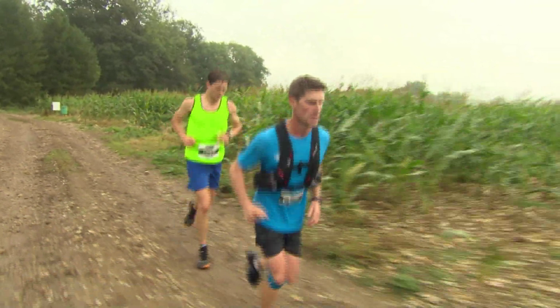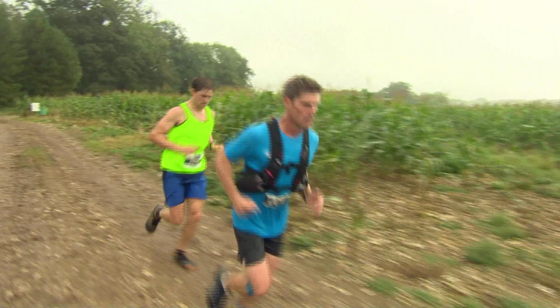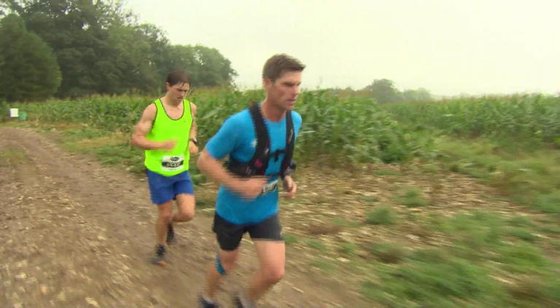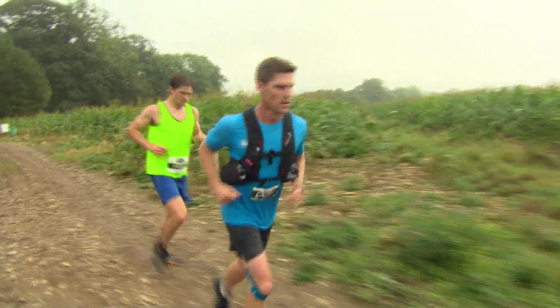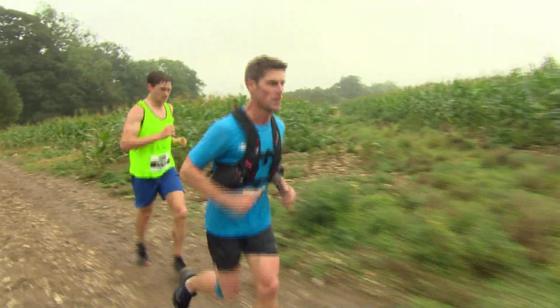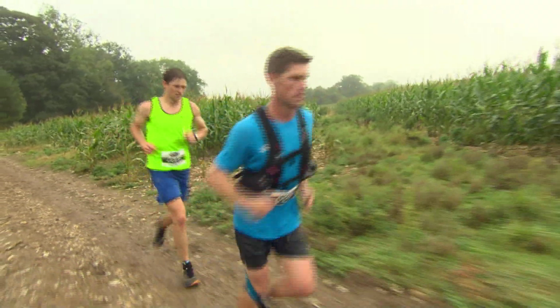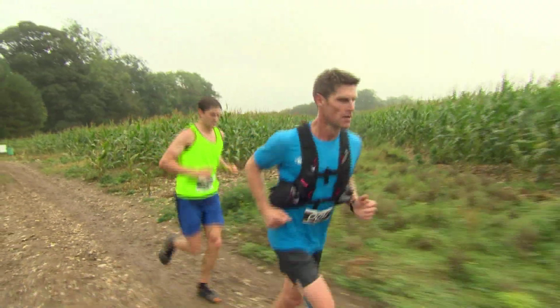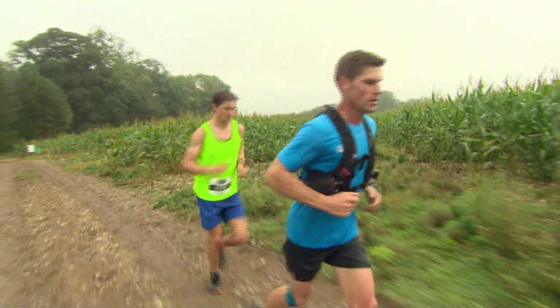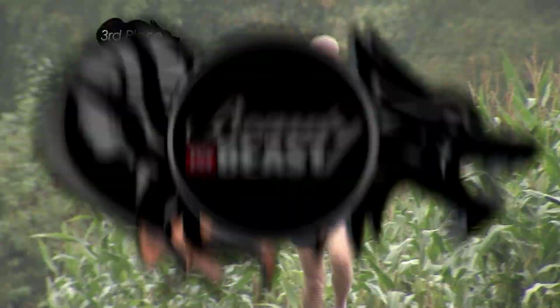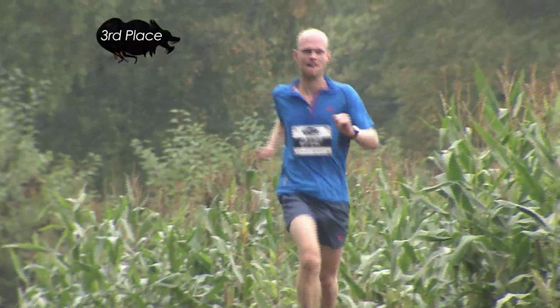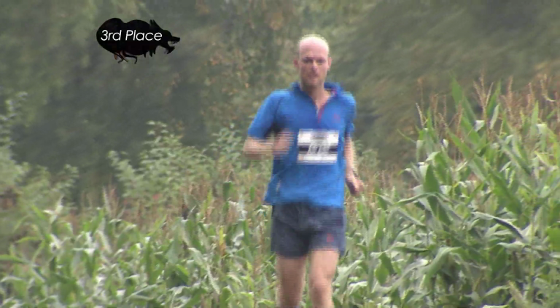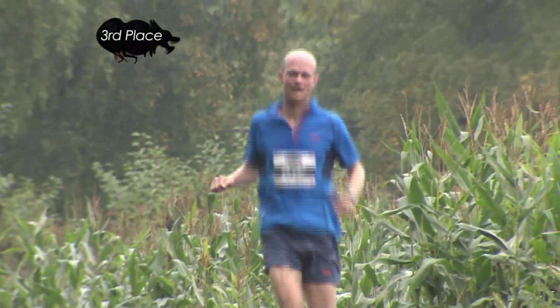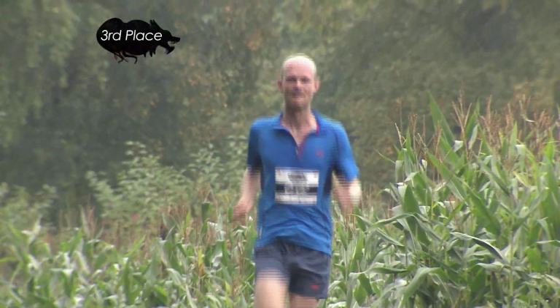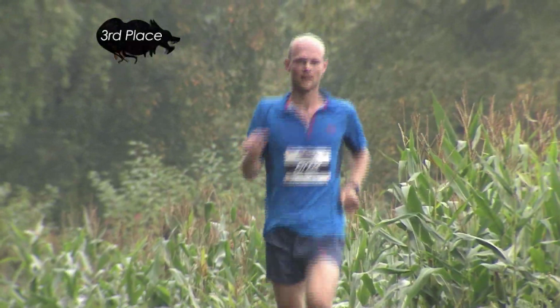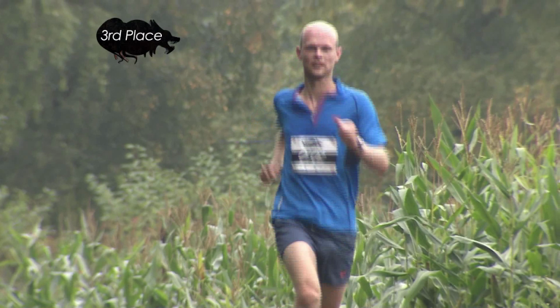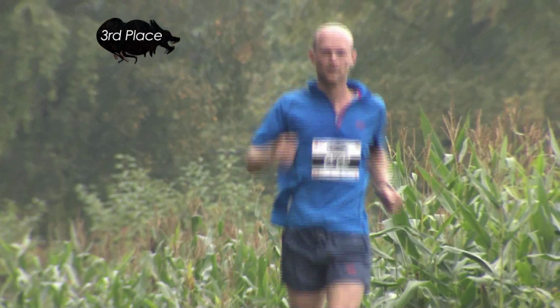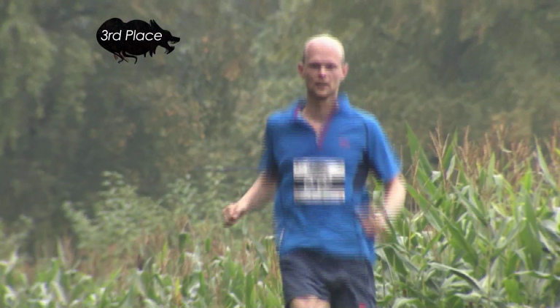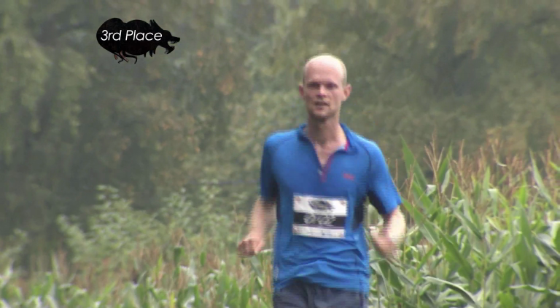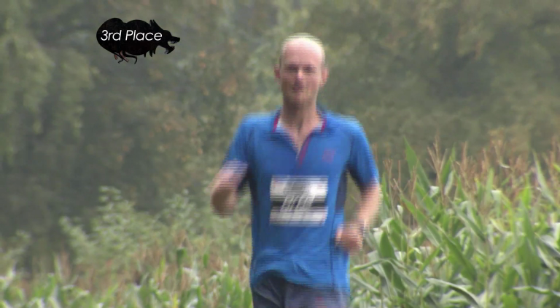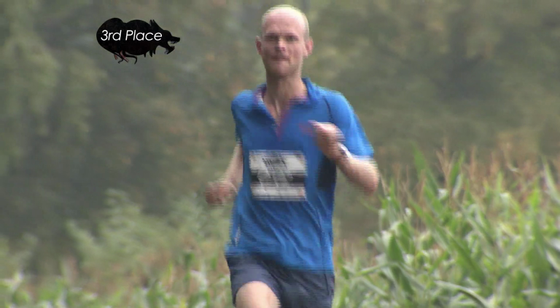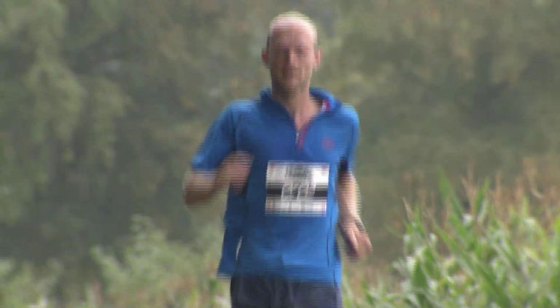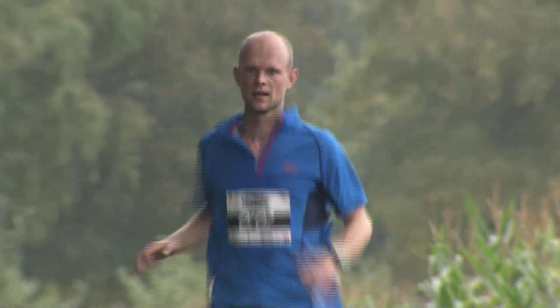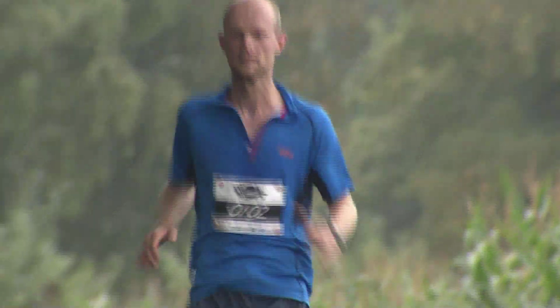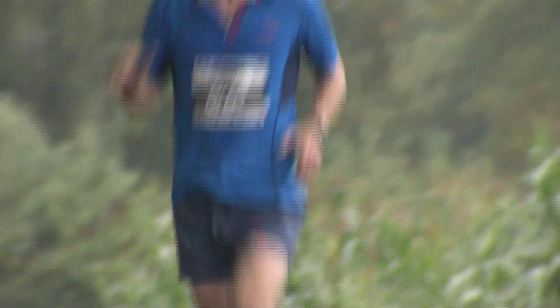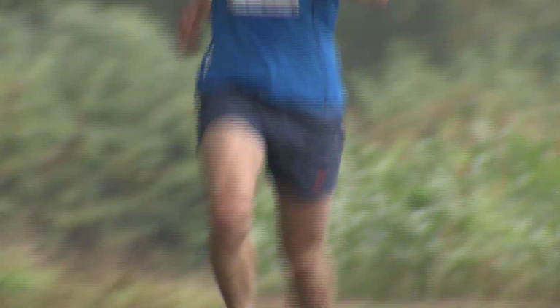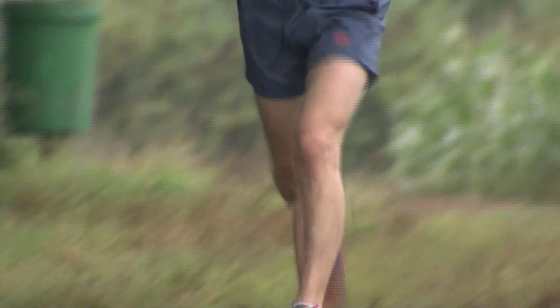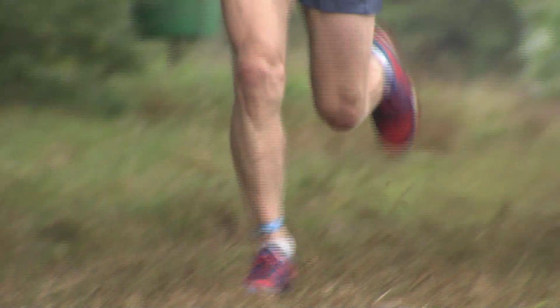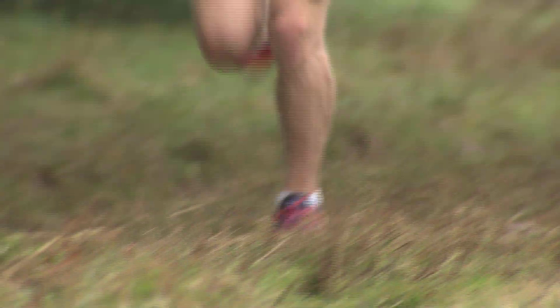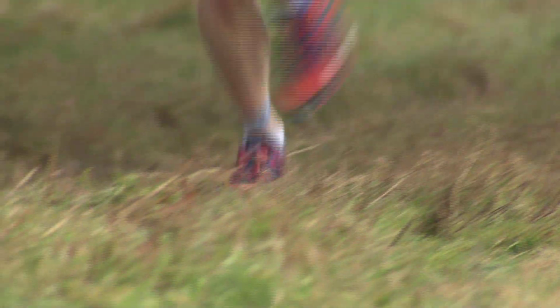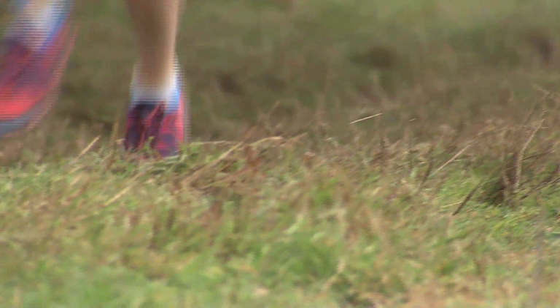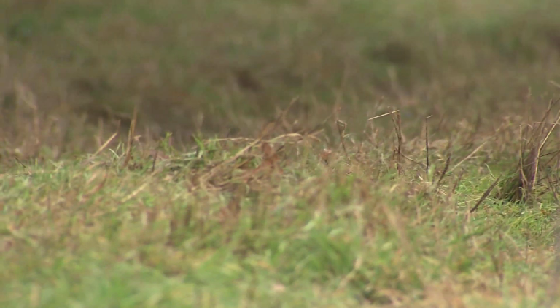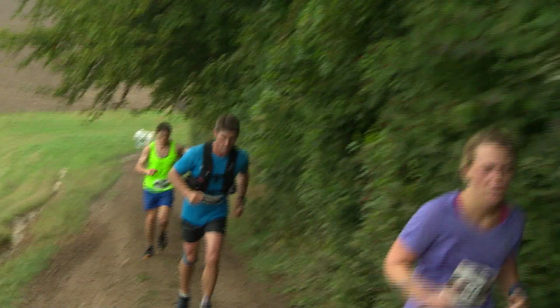The fascinating thing about this race is that Williamson has been on his own set pace and hasn't got involved with the sprint at the front. Could he be saving his best for last?